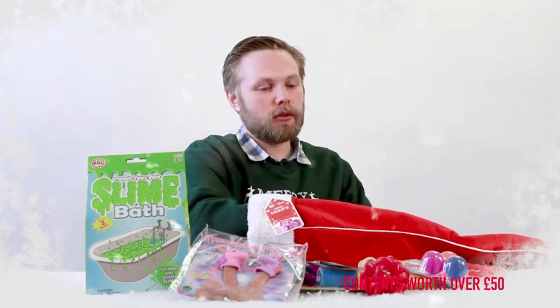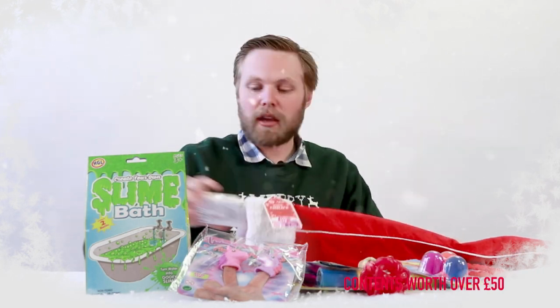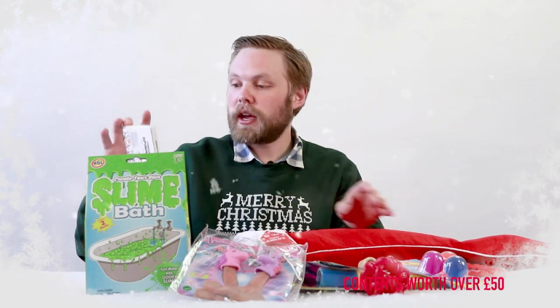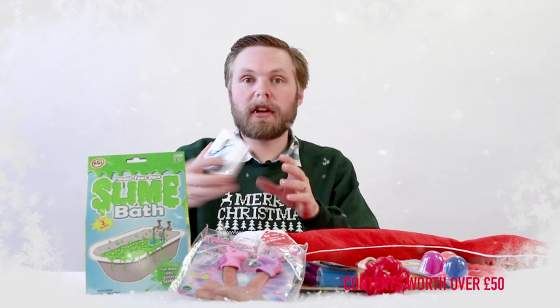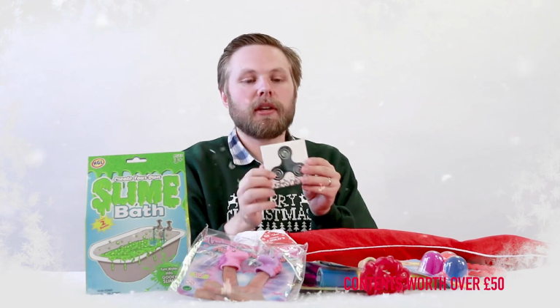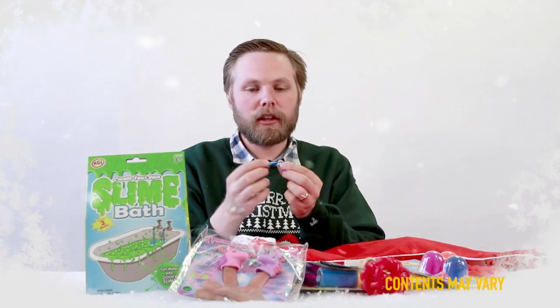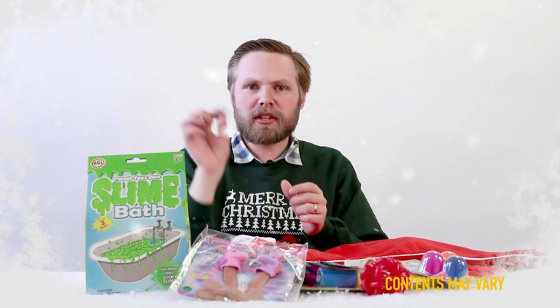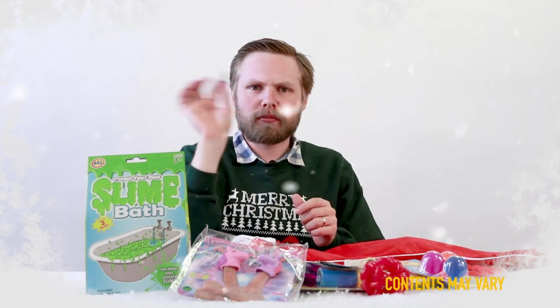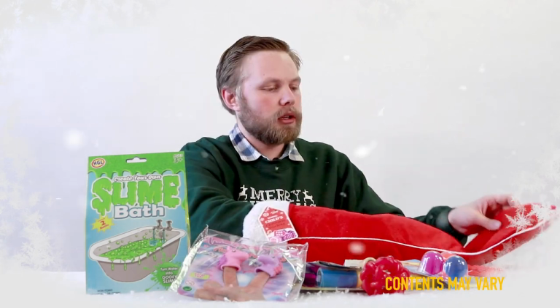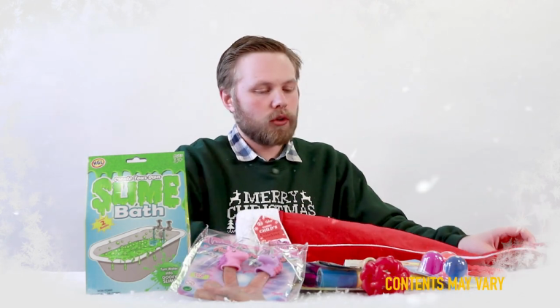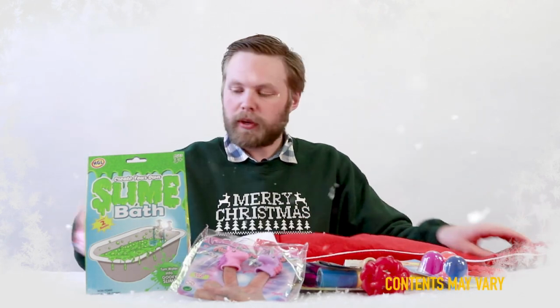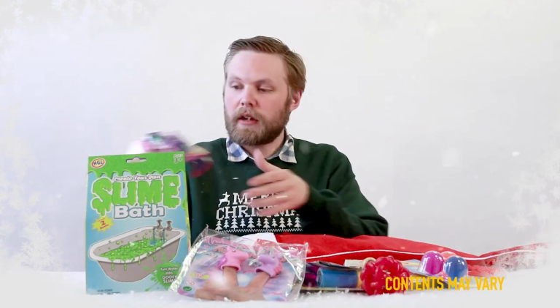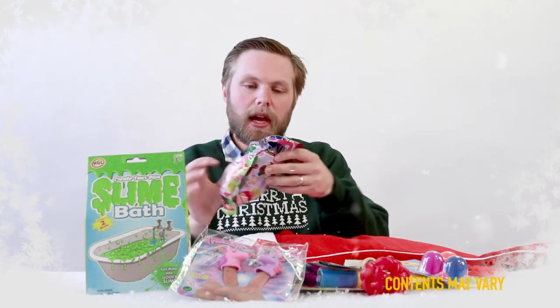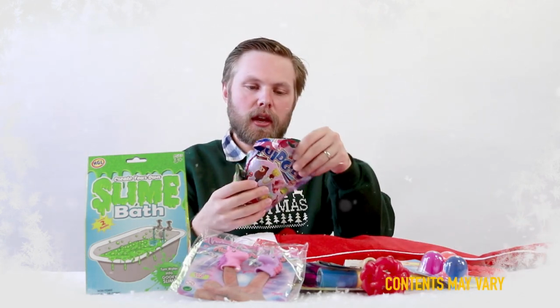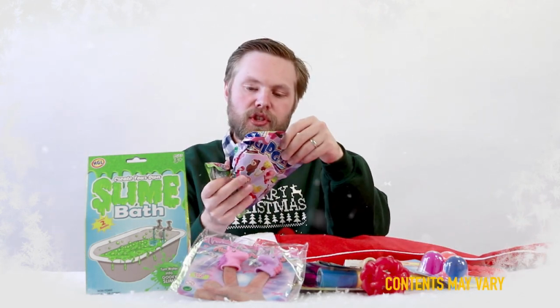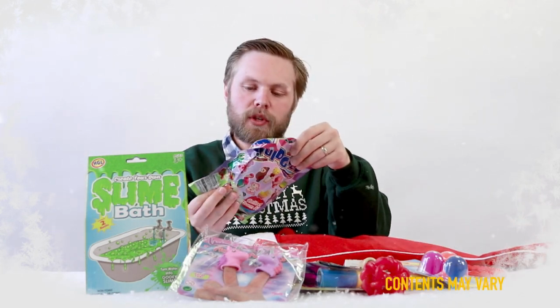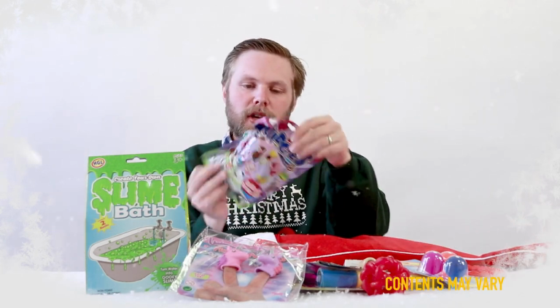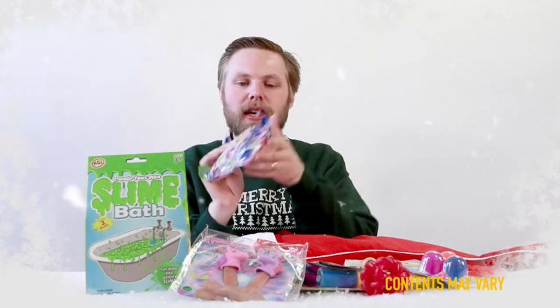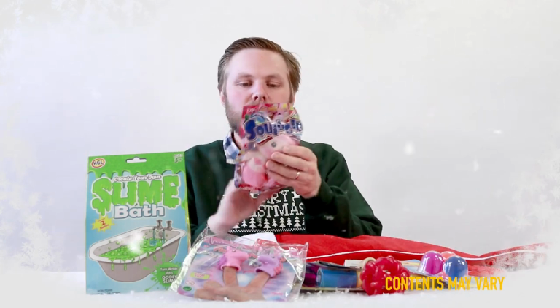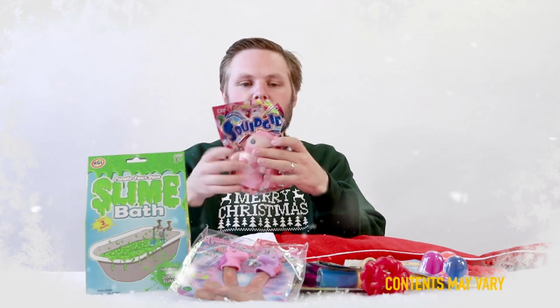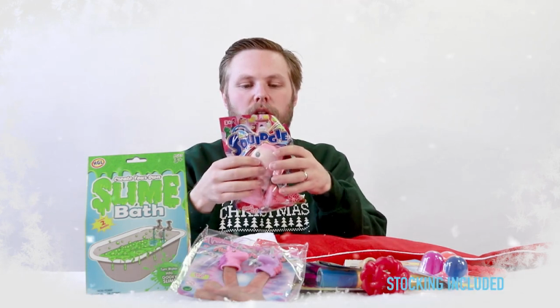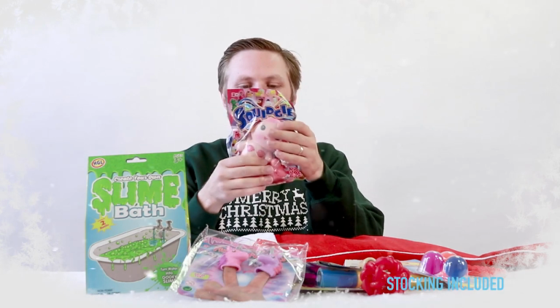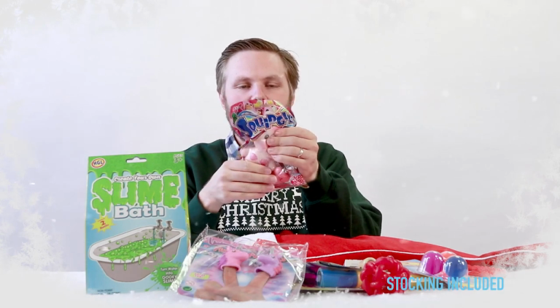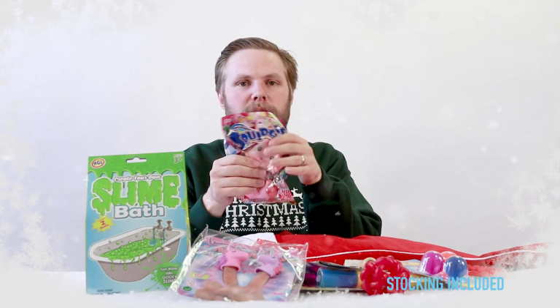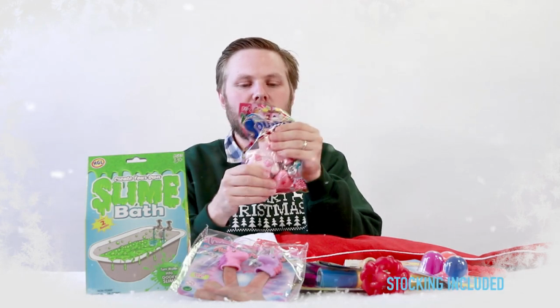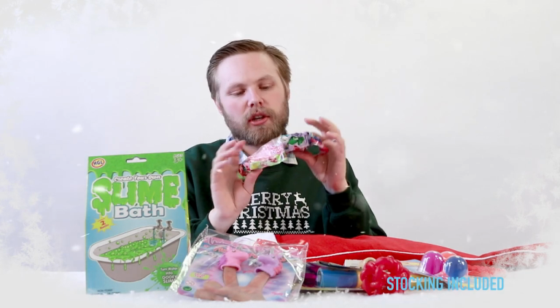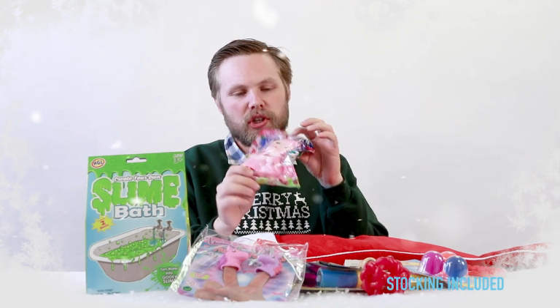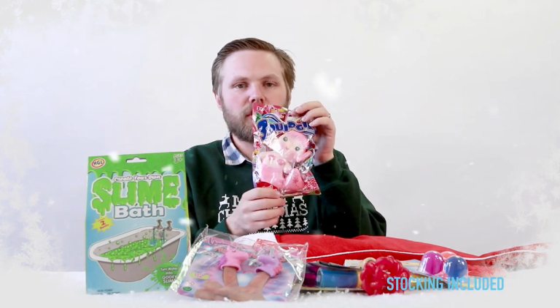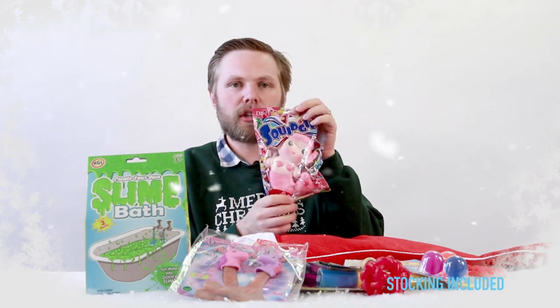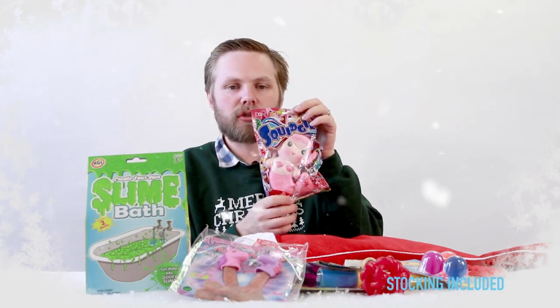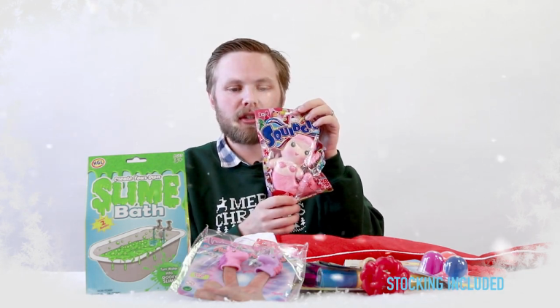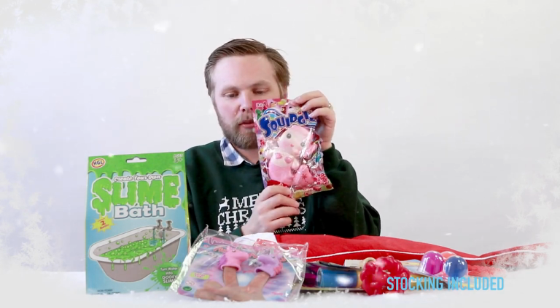We also have a finger spinner and a little pencil. Last of all we have a squishy mermaid — slow rise, just give it a squish and it slowly returns to its original size and shape.